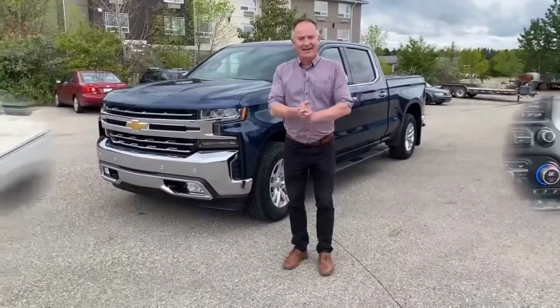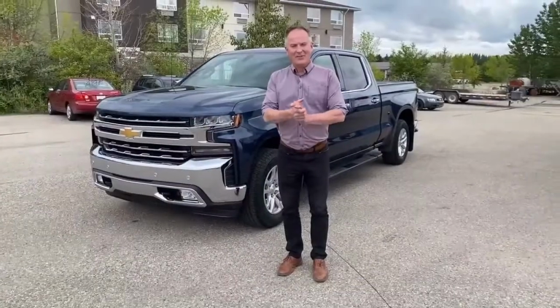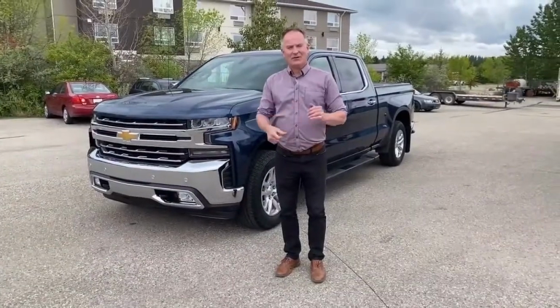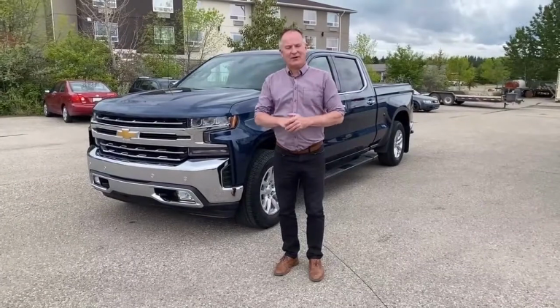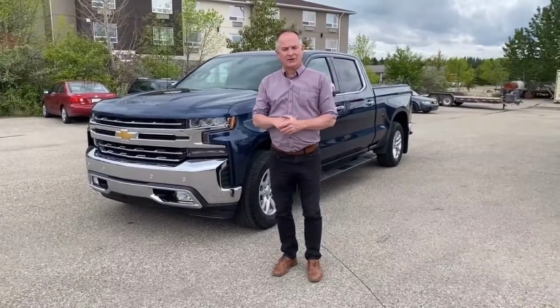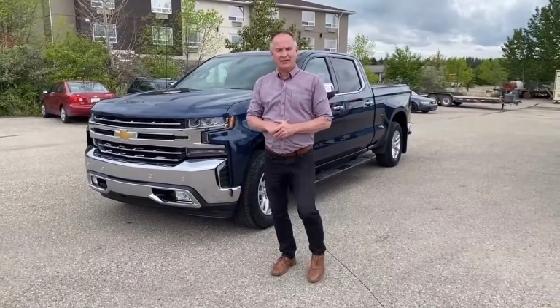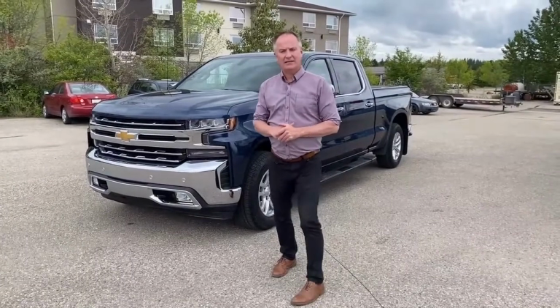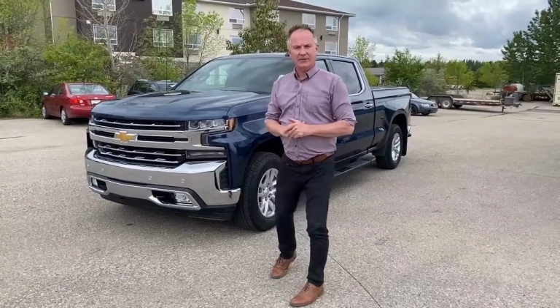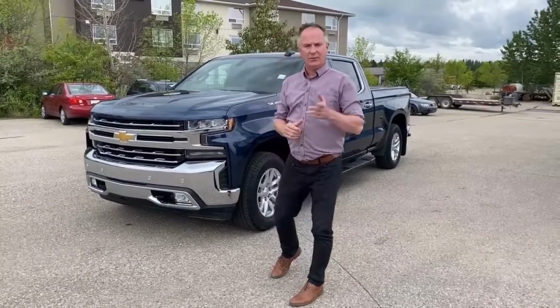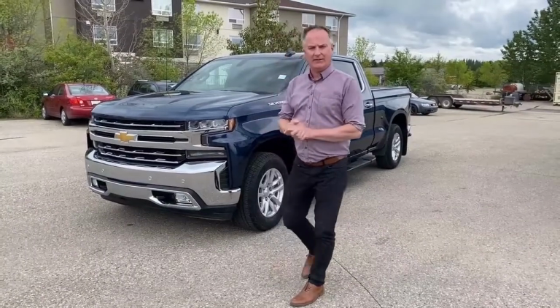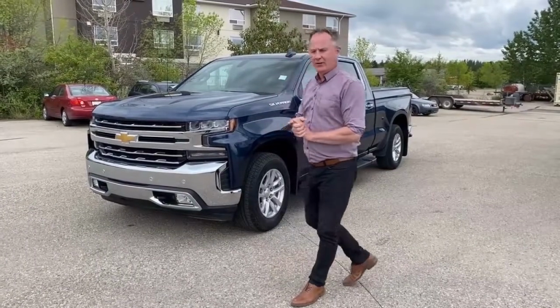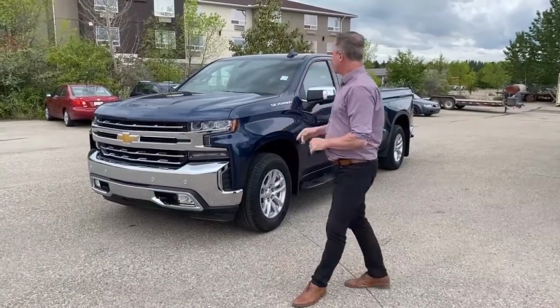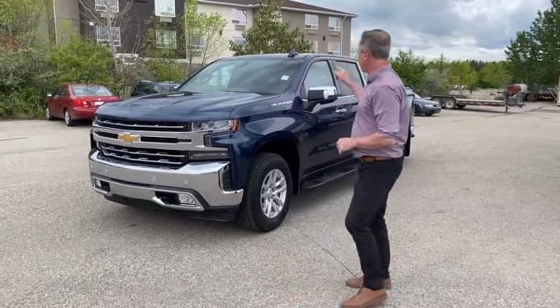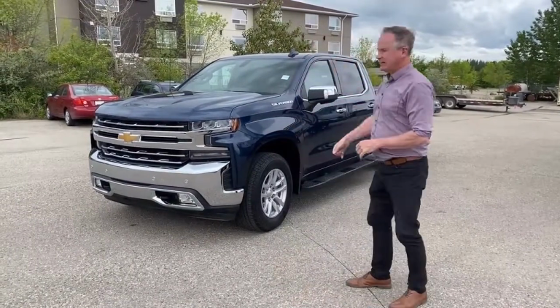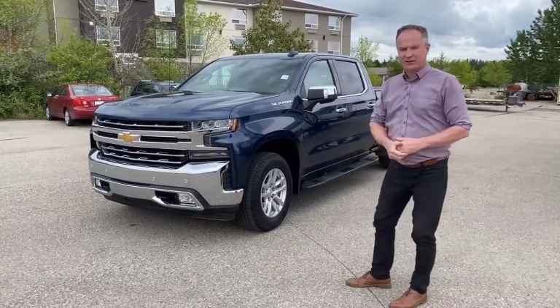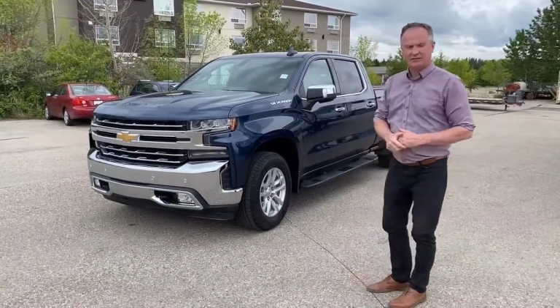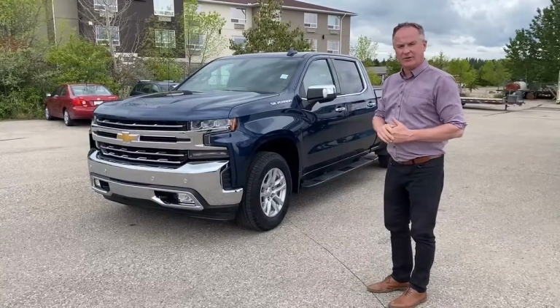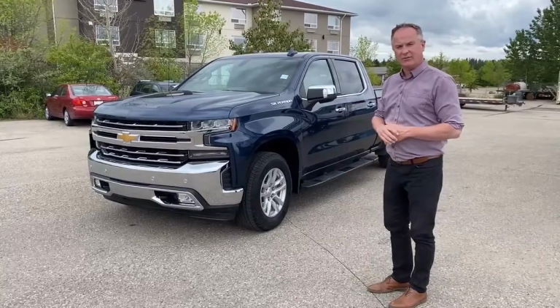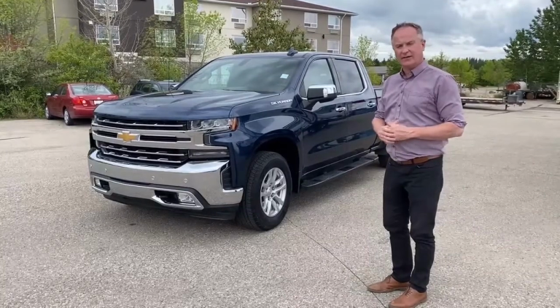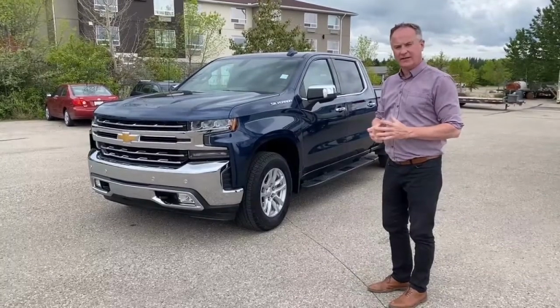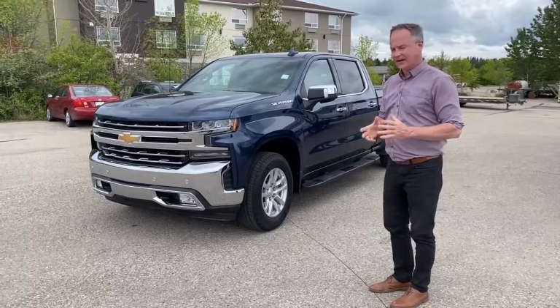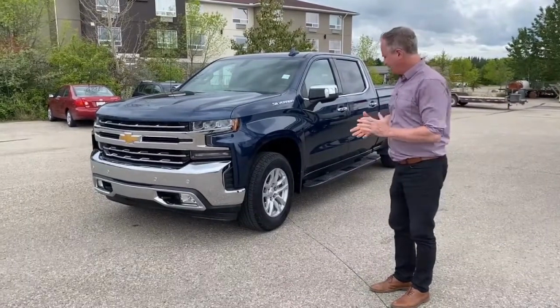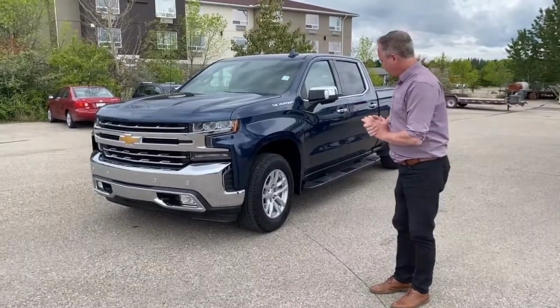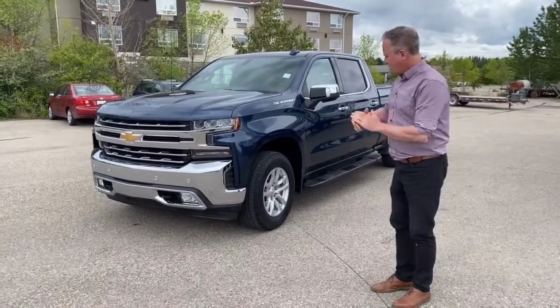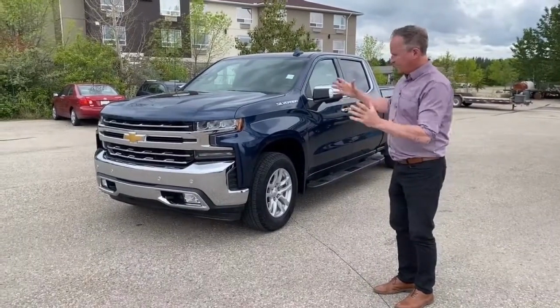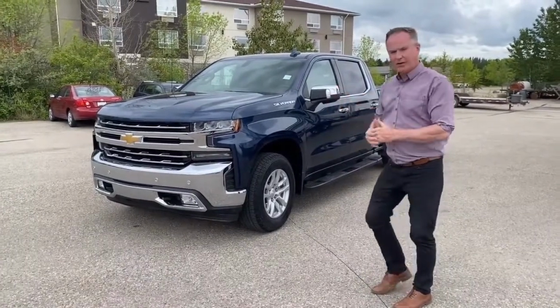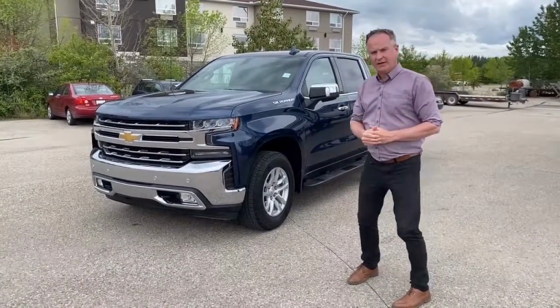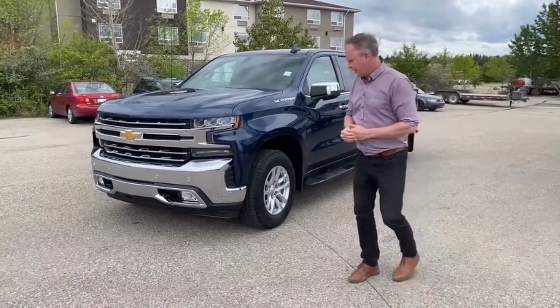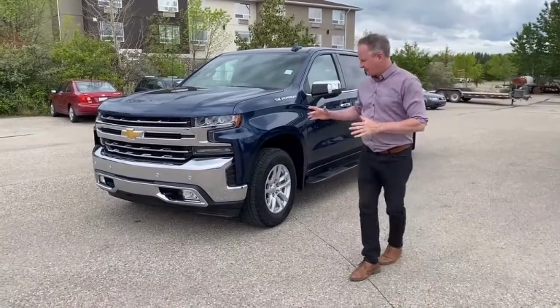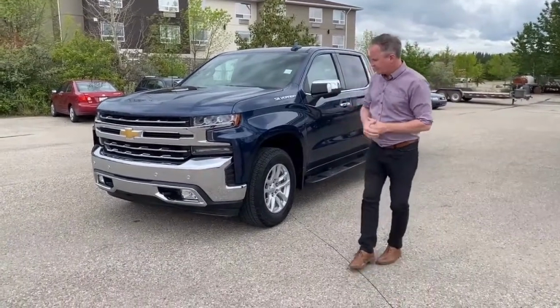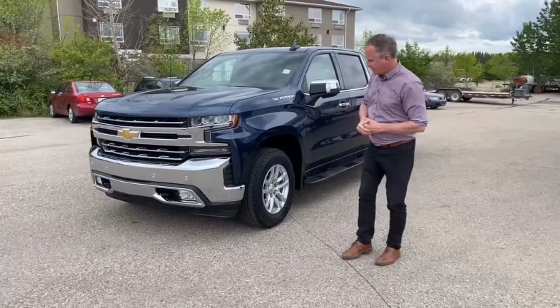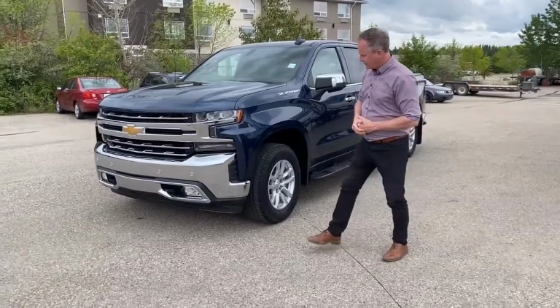Hi, Mark Fraser here at Edwards Garage. Today I'm going to do a walk-around video on this 2019 Chev Silverado with the LTZ package. I'm basically just going to walk around the outside, show you the condition and some of the features.